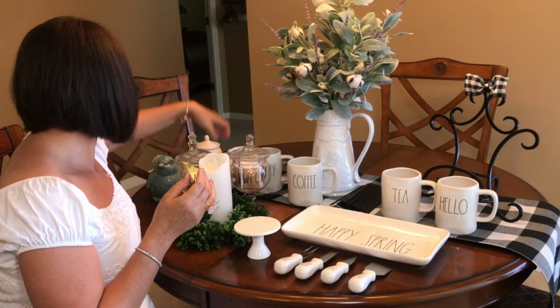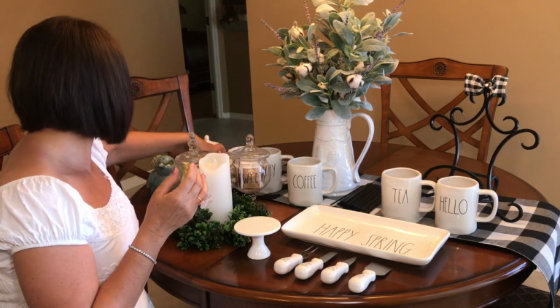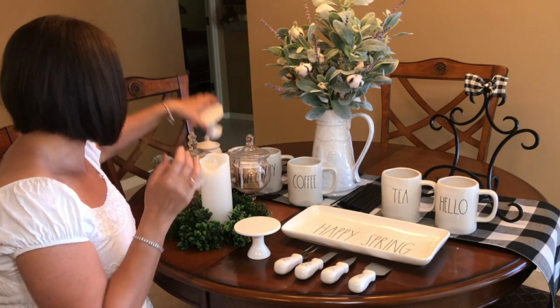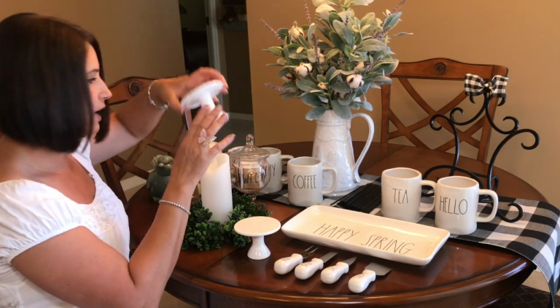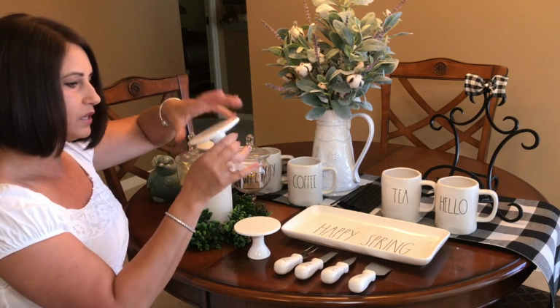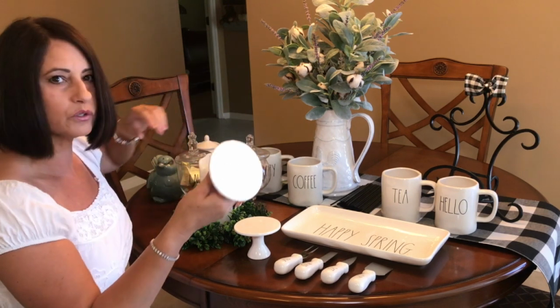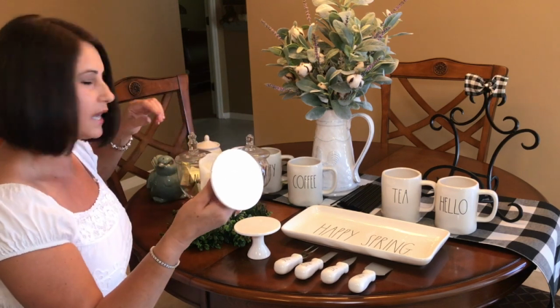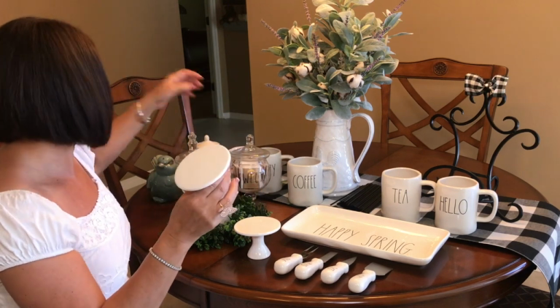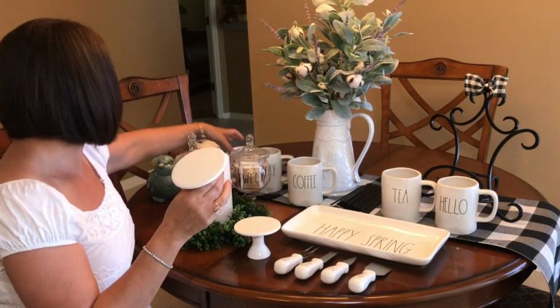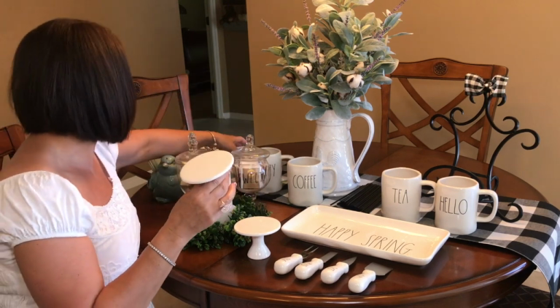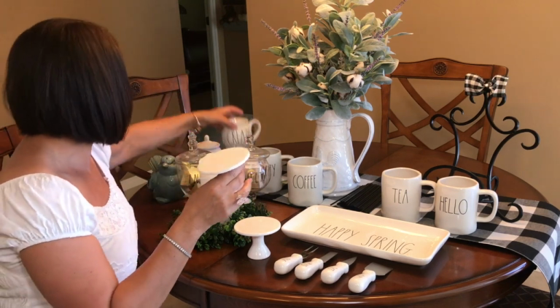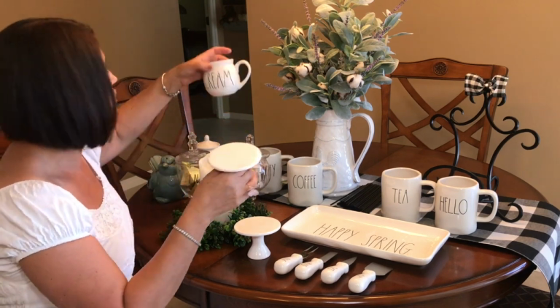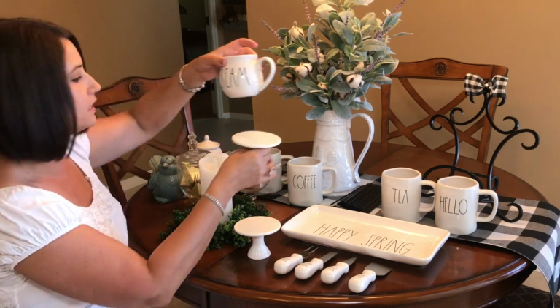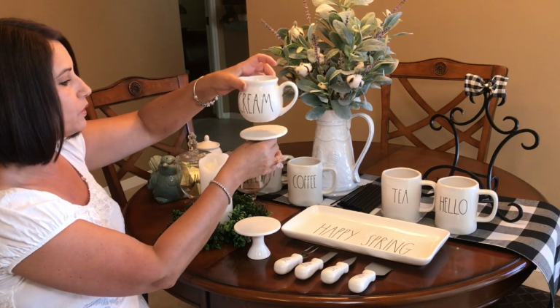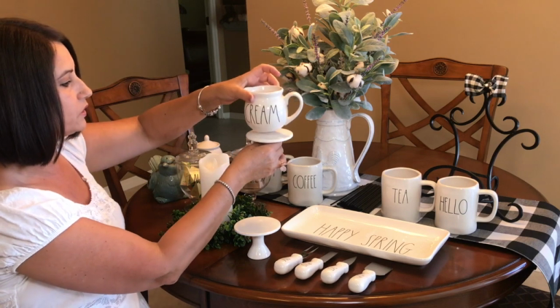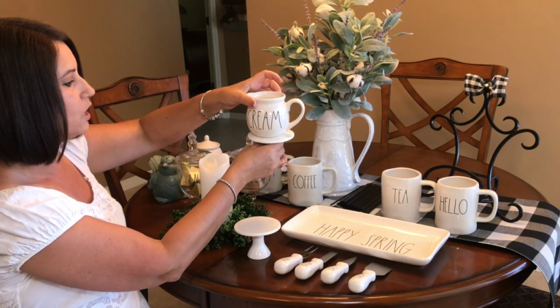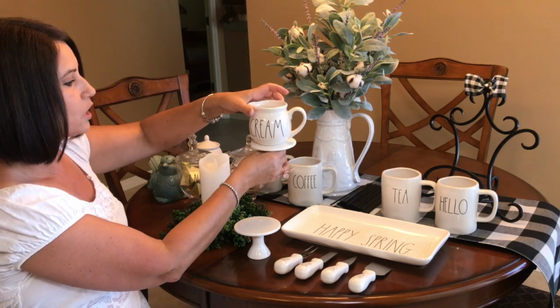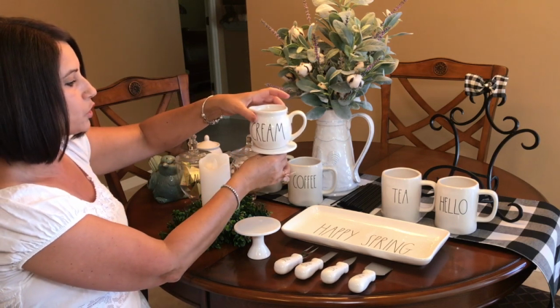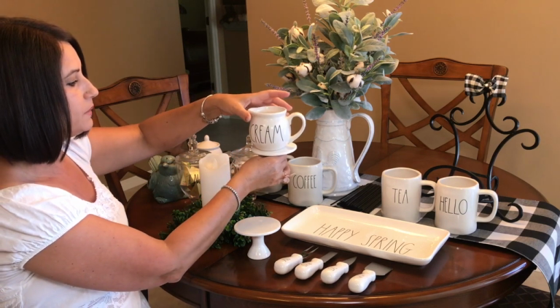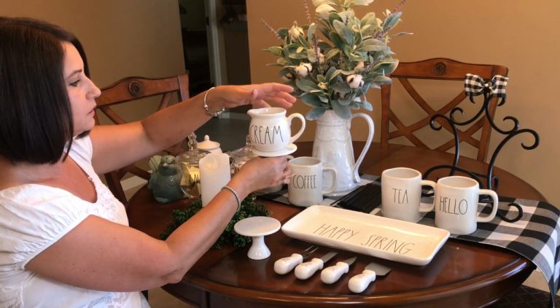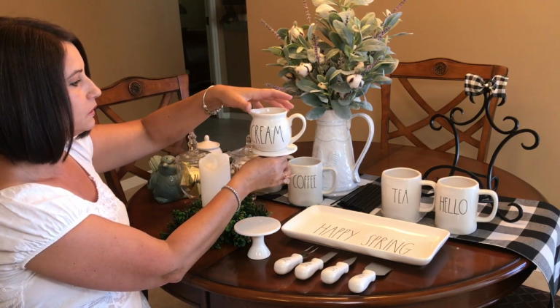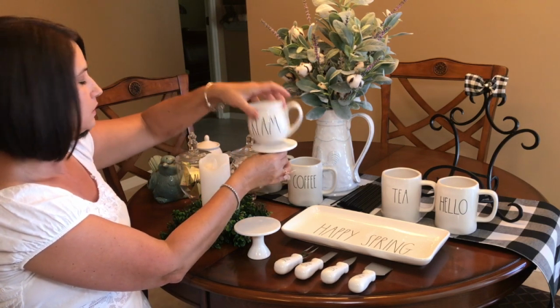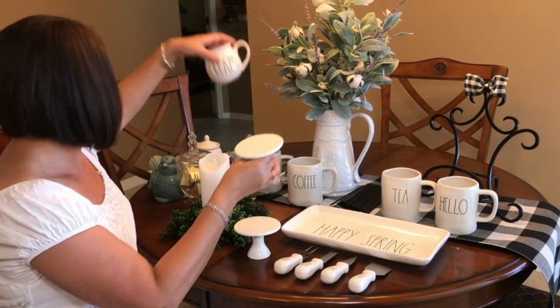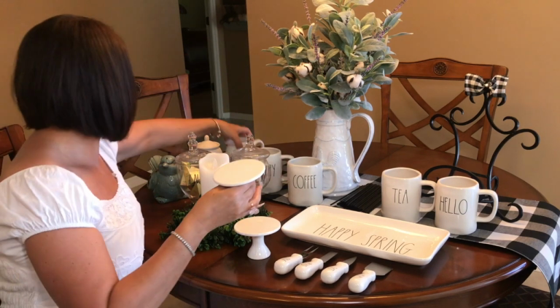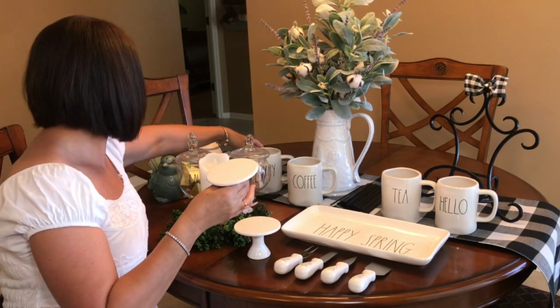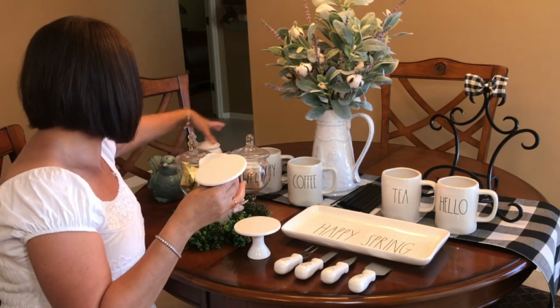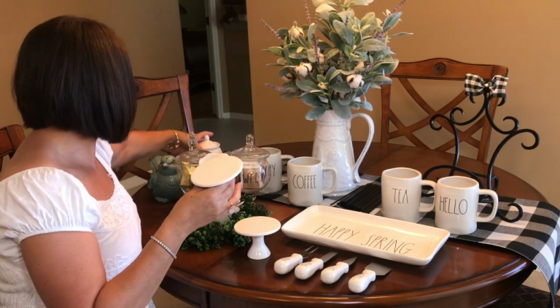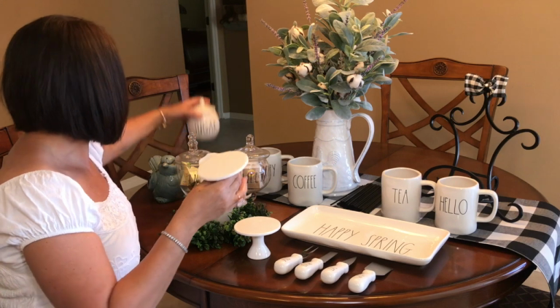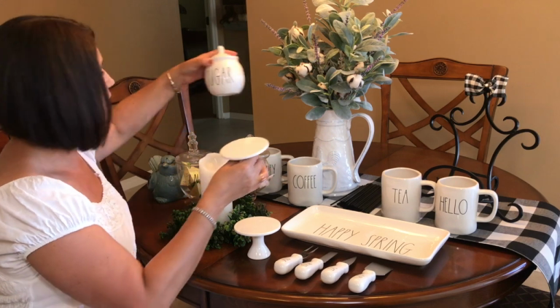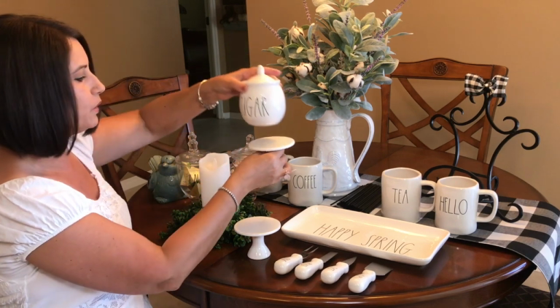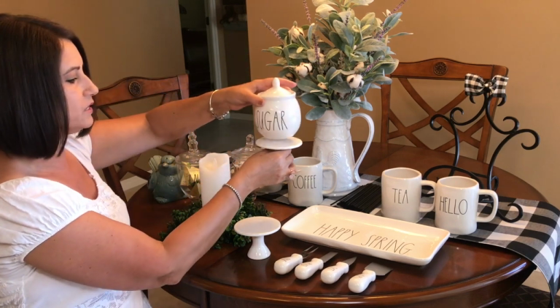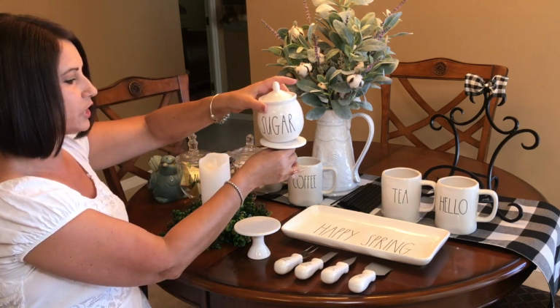I do have two of these little stands. I am going to incorporate one stand with this little cream piece, and then the other with the one that says 'Sugar.'